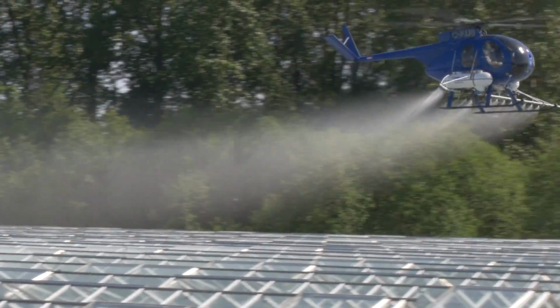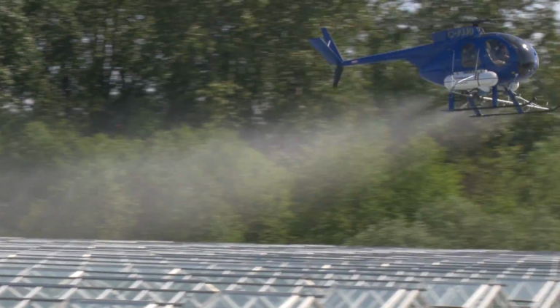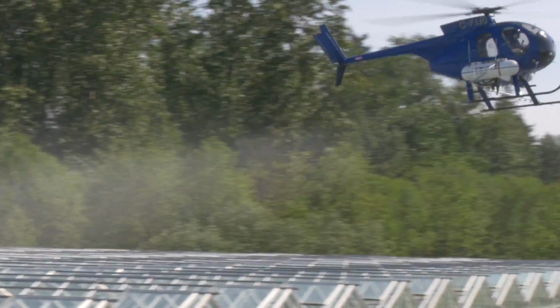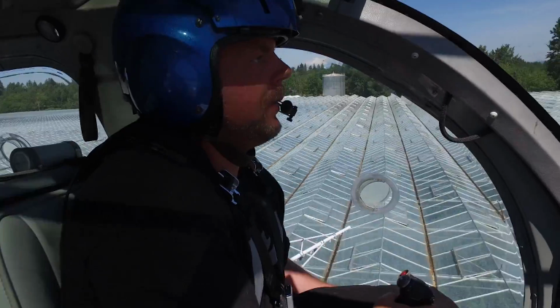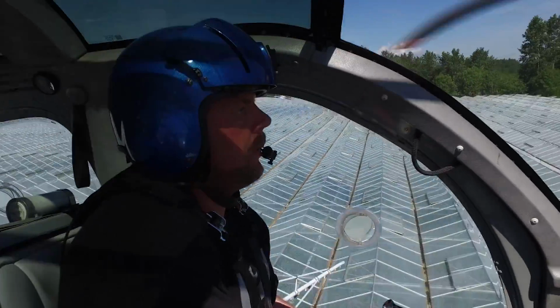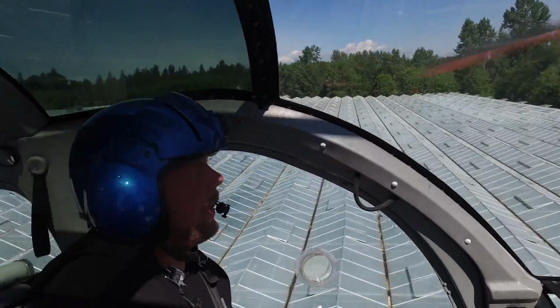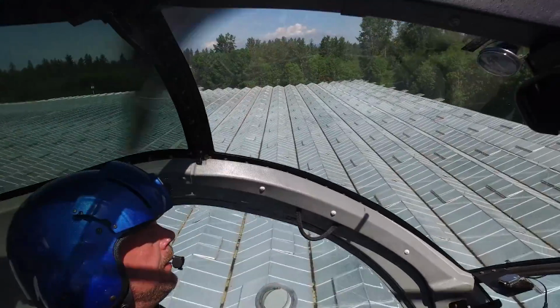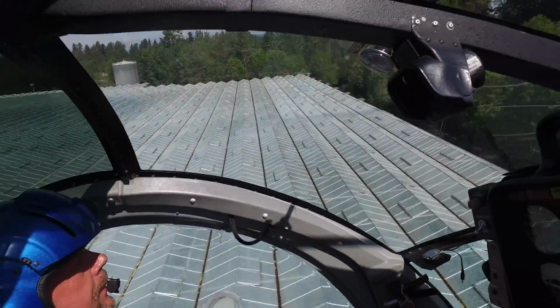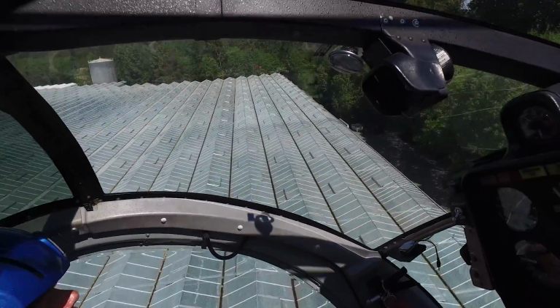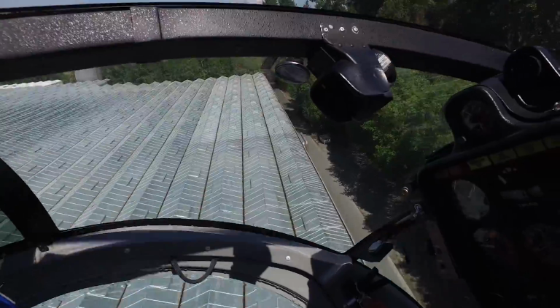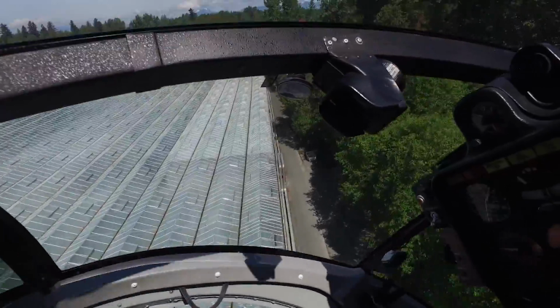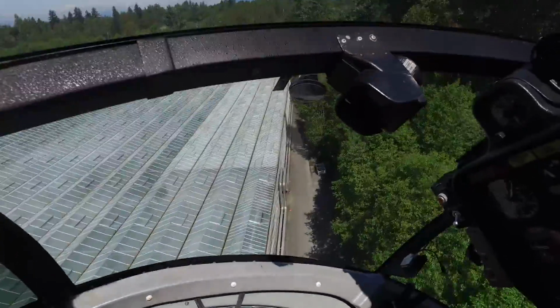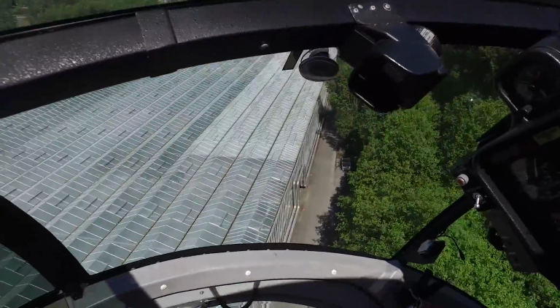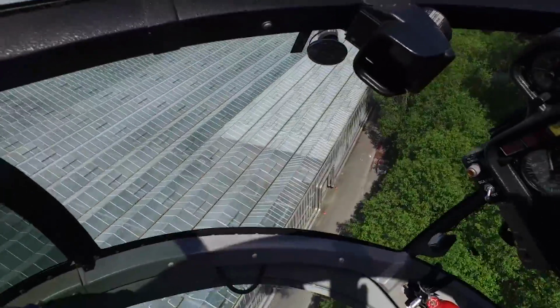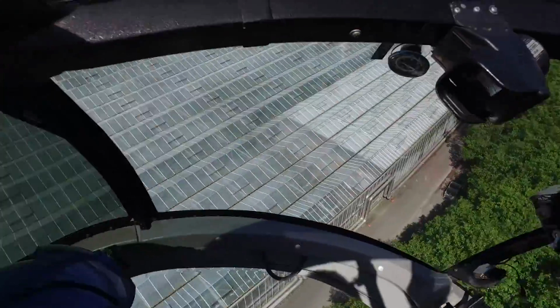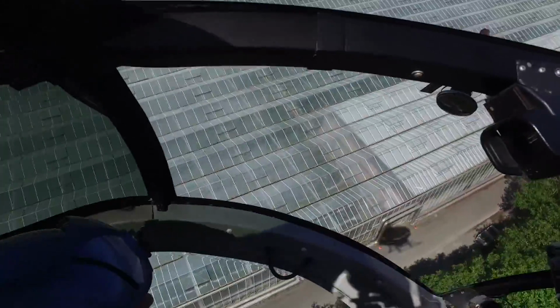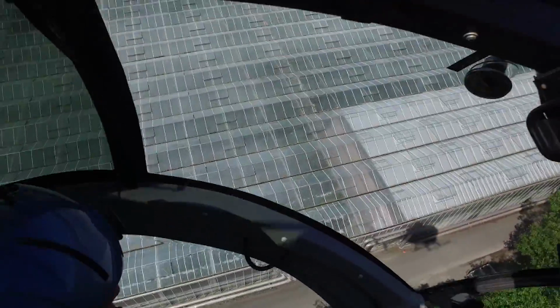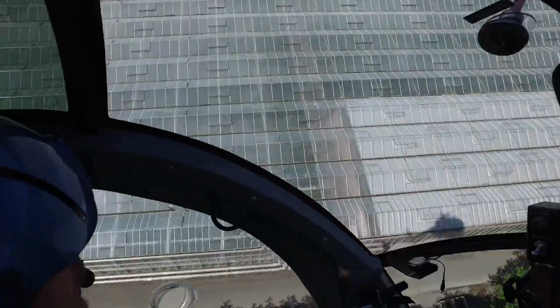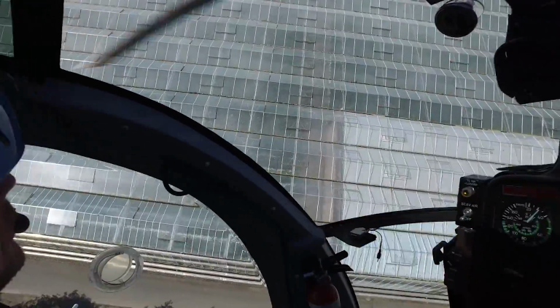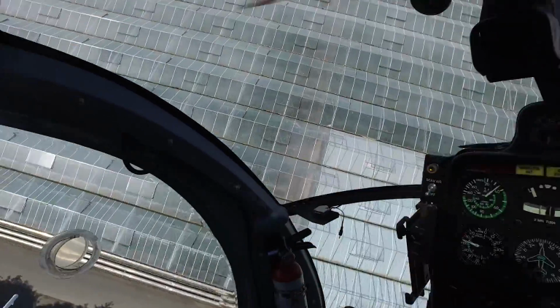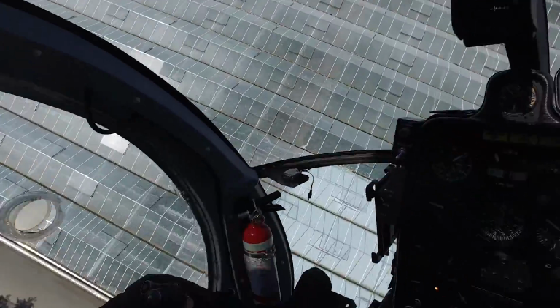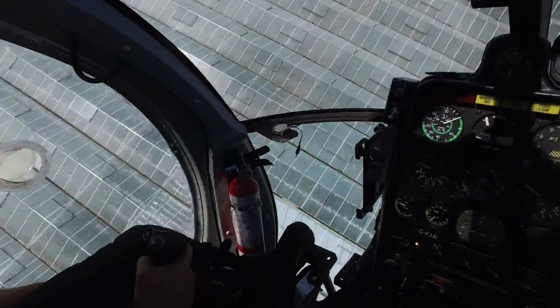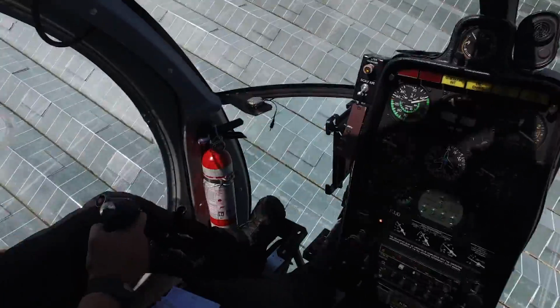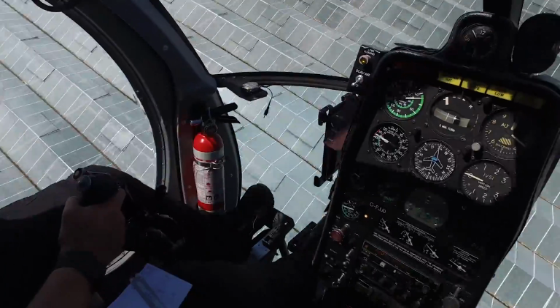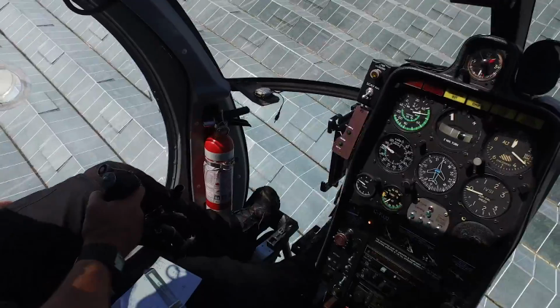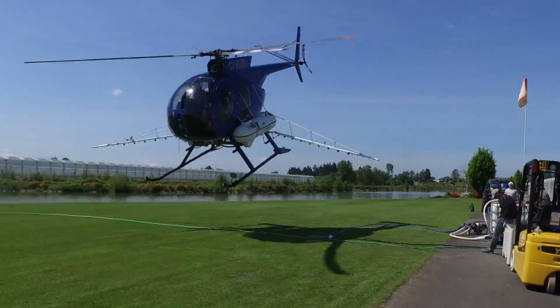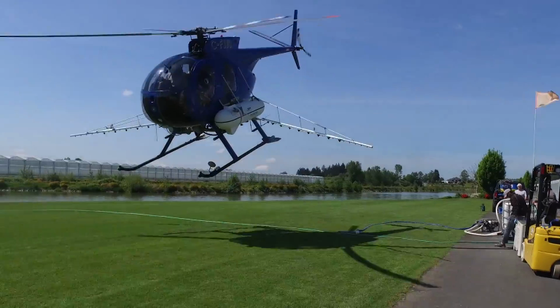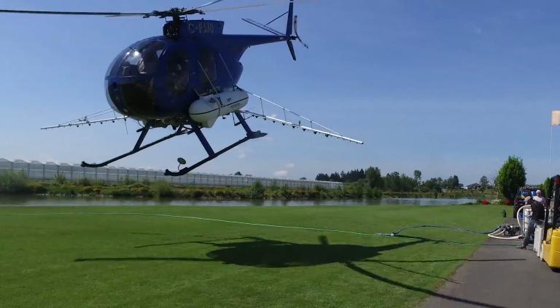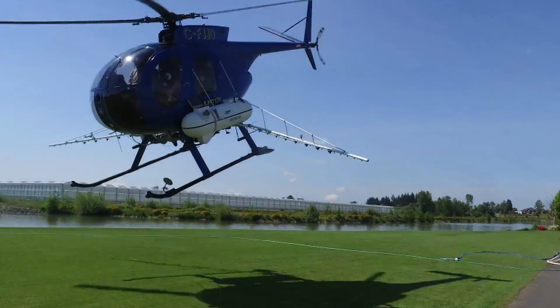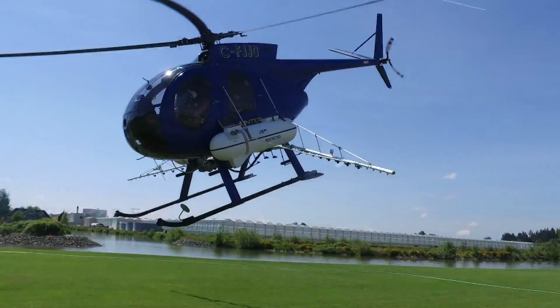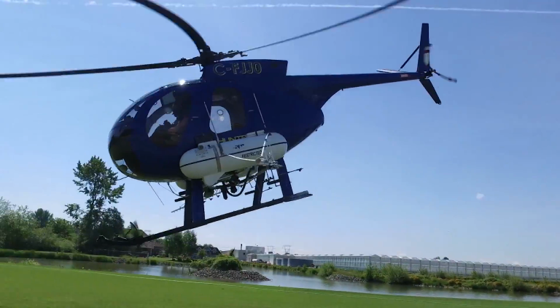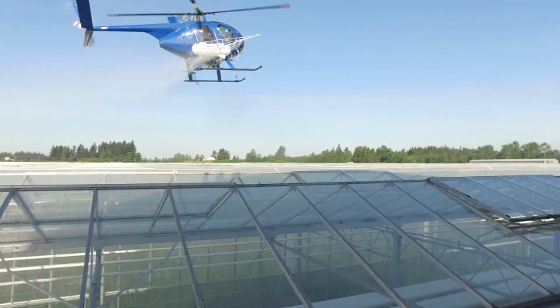At the end of the season, we use a biodegradable soap which we'll spray on four or five days before a heavy rain, and the rain washes the shade paint off. So it's a no-hassle product for our customers.